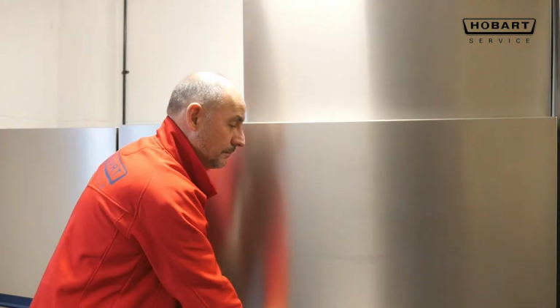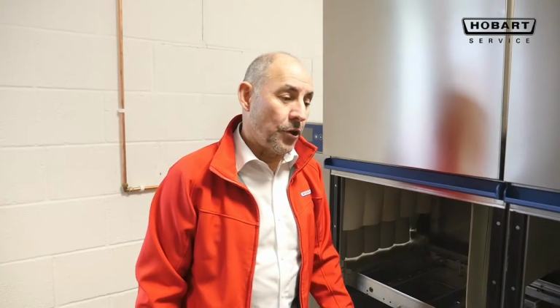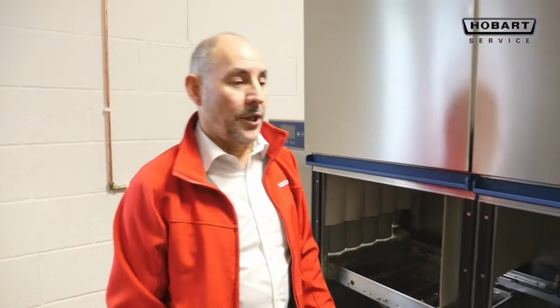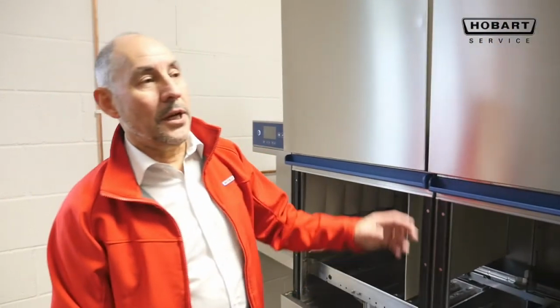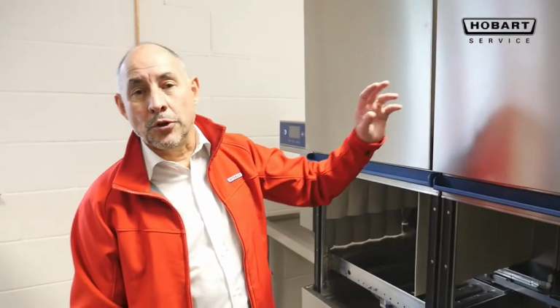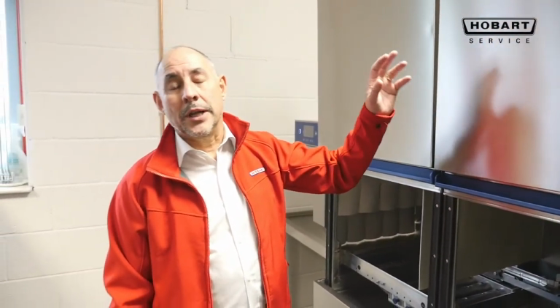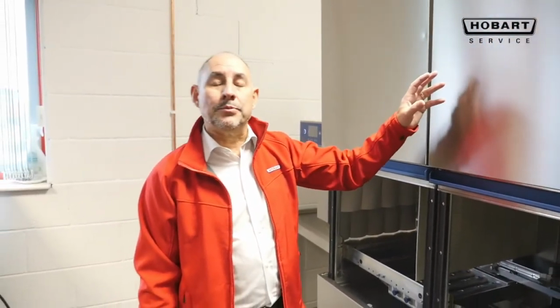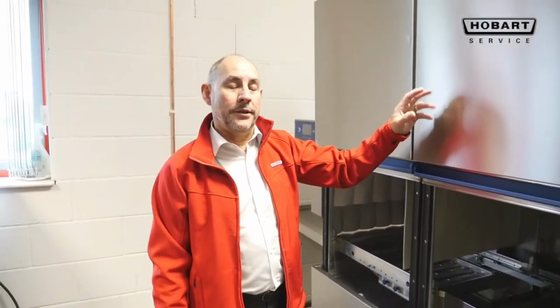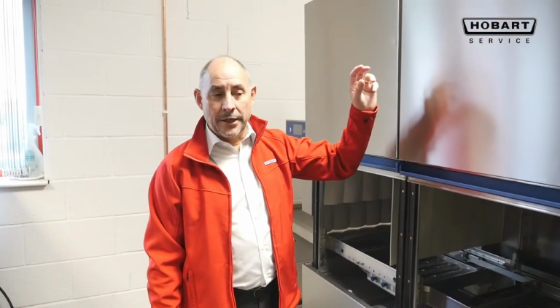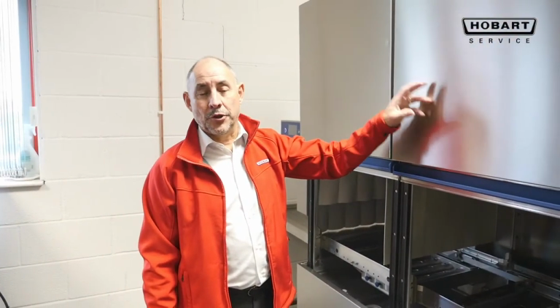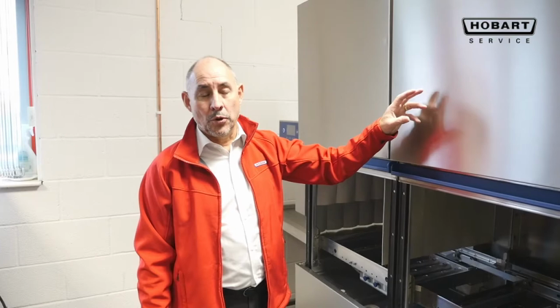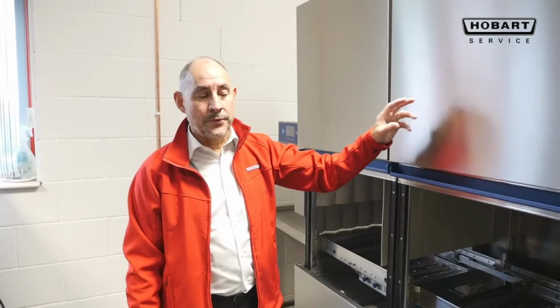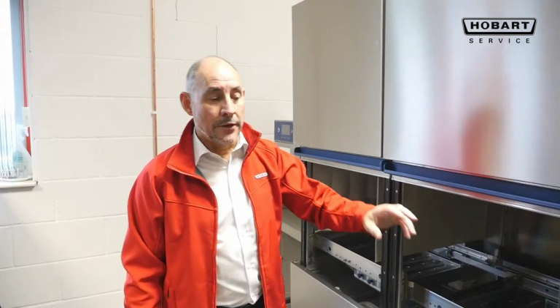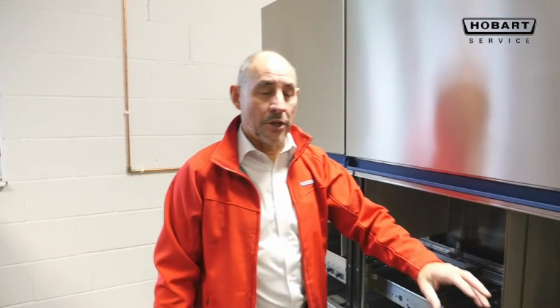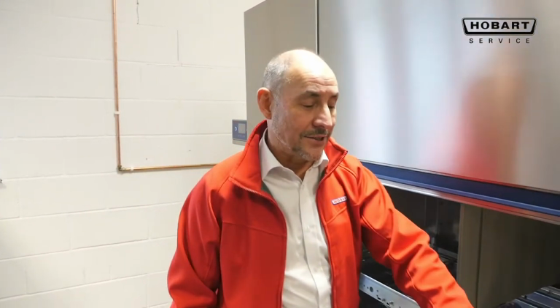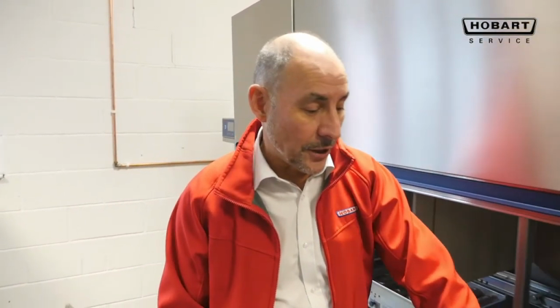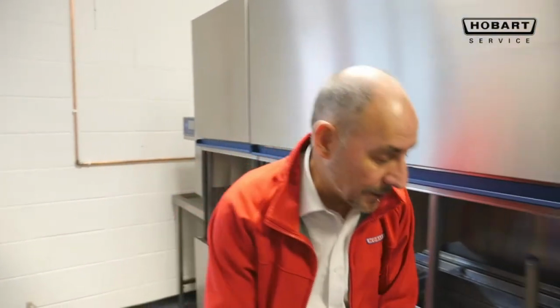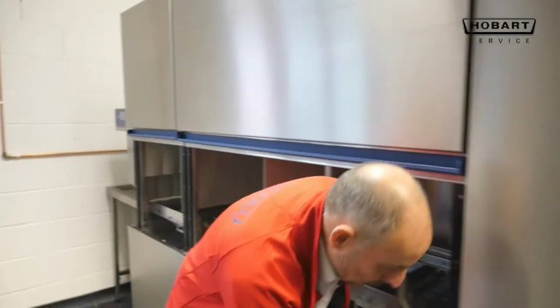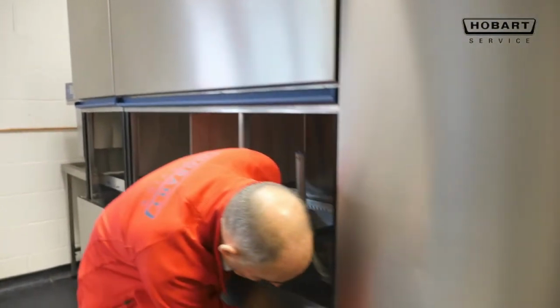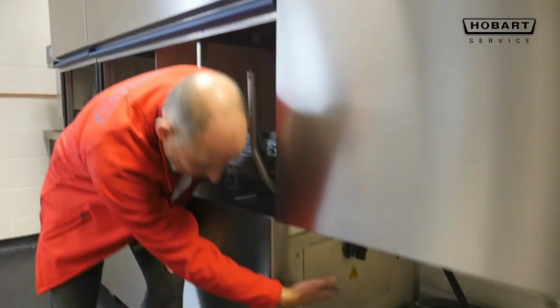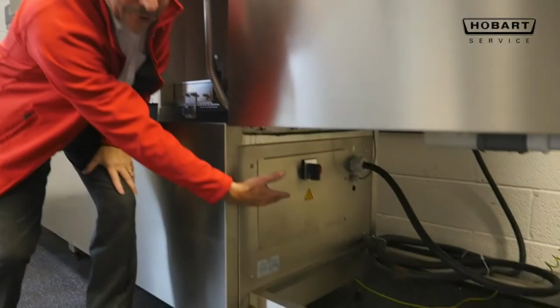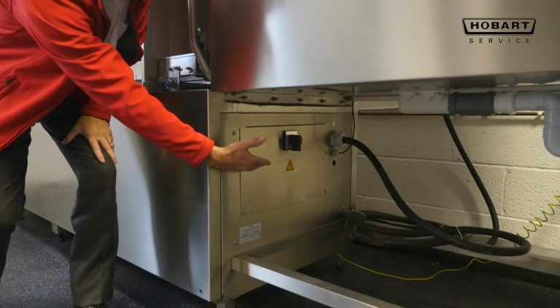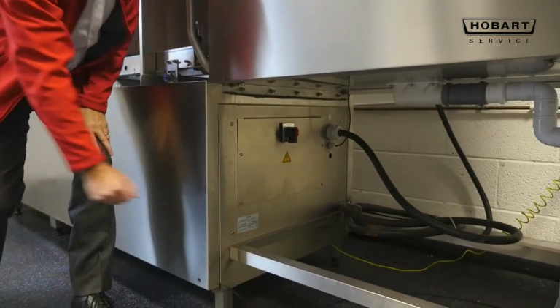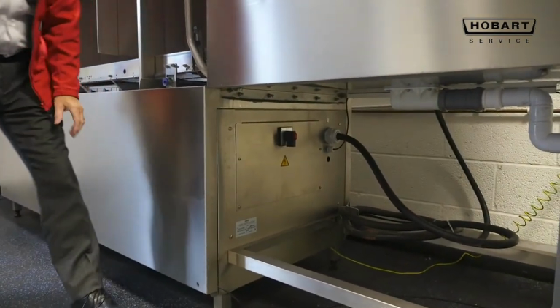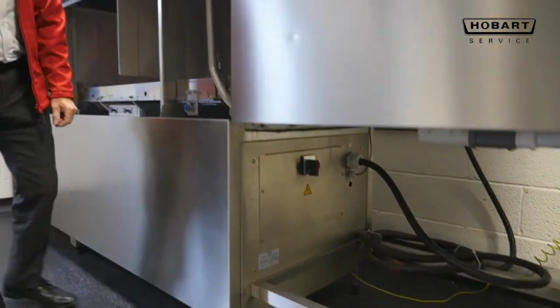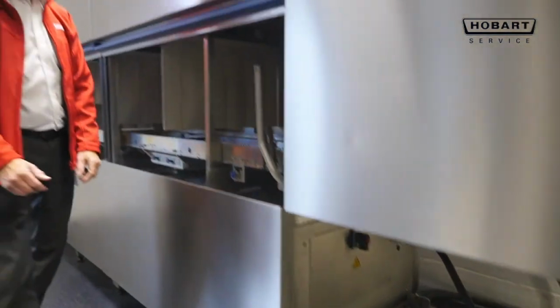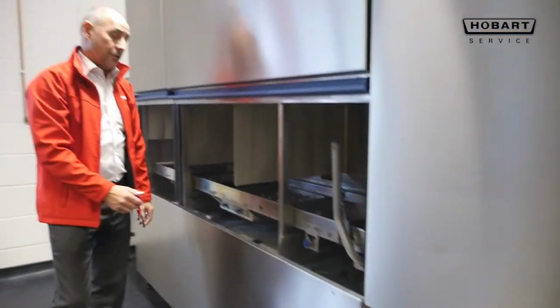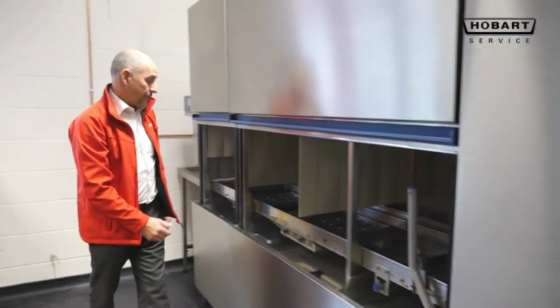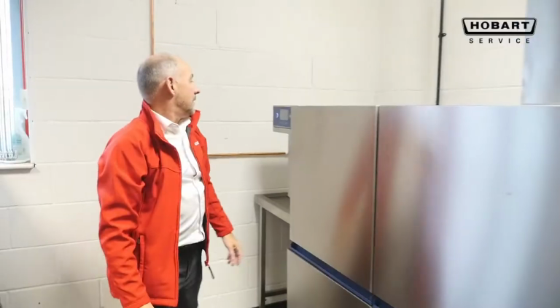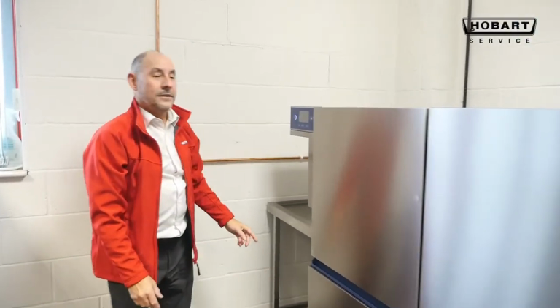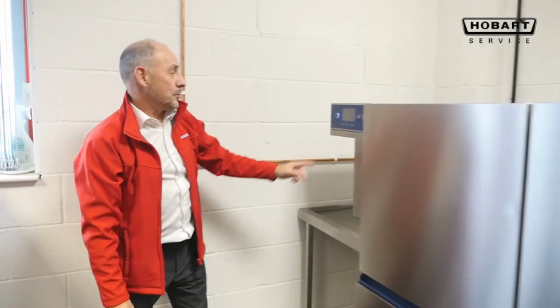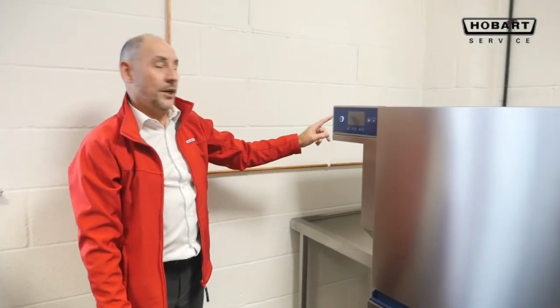To start the machine up, ensure that your electric supply is switched on at the wall. There is also a secondary isolator on the exit side of the machine — ensure that it's turned on. Switch the machine on.